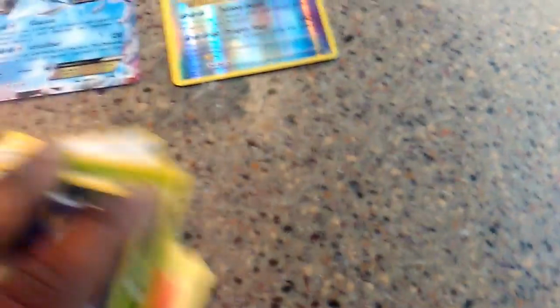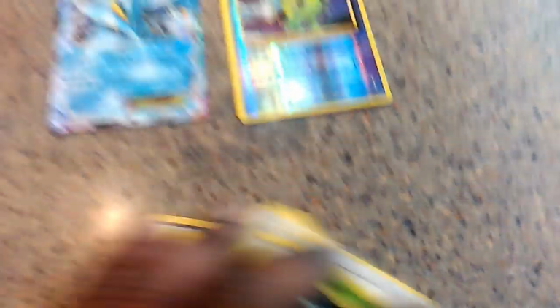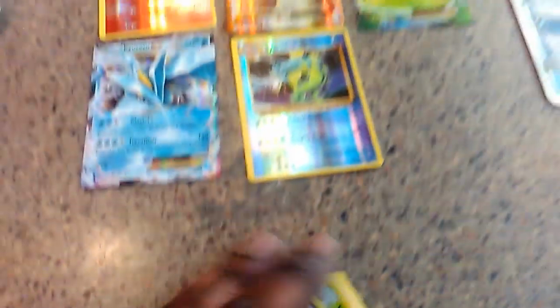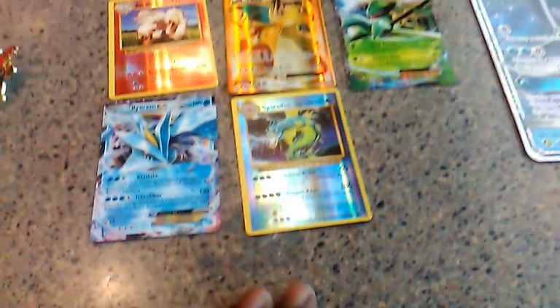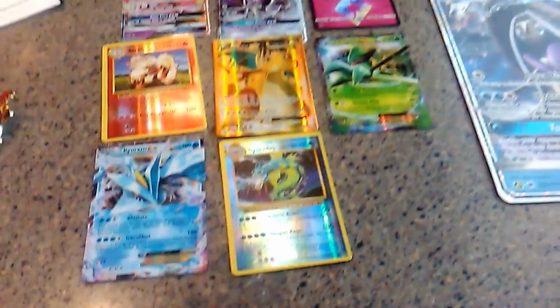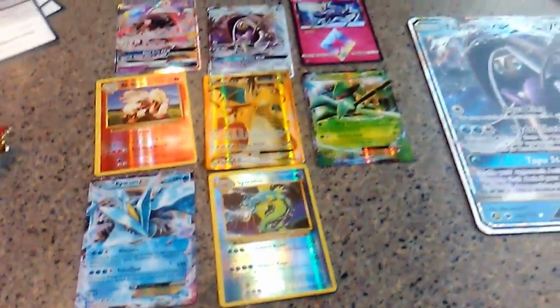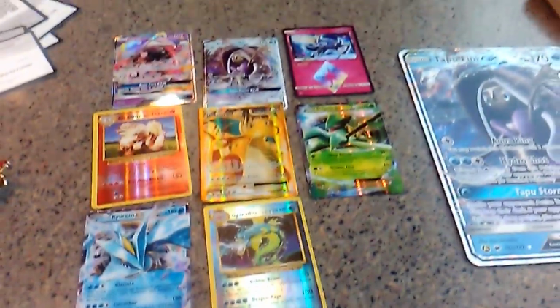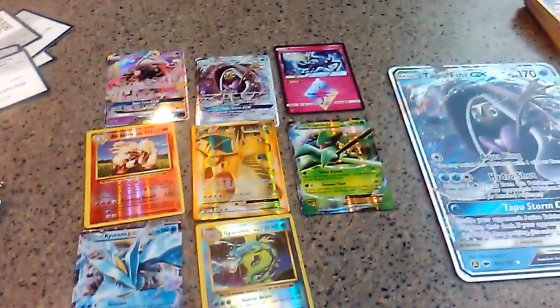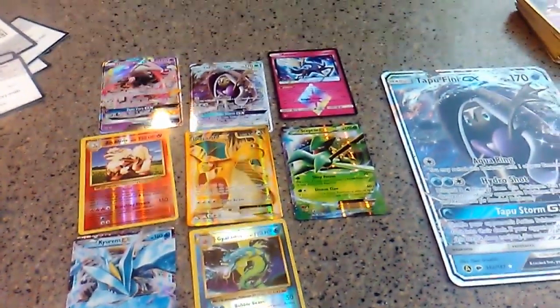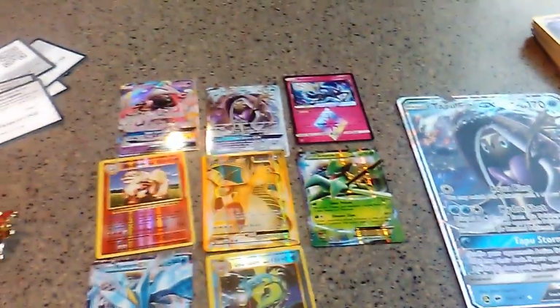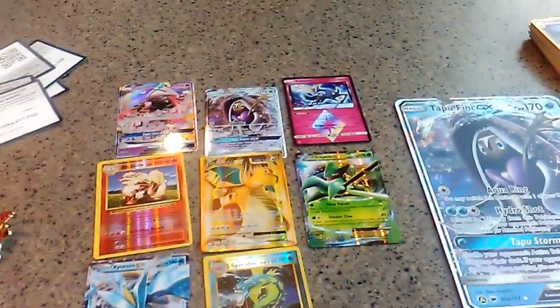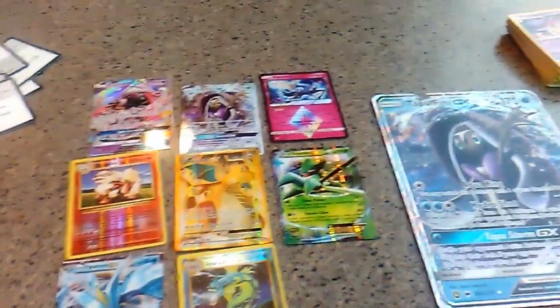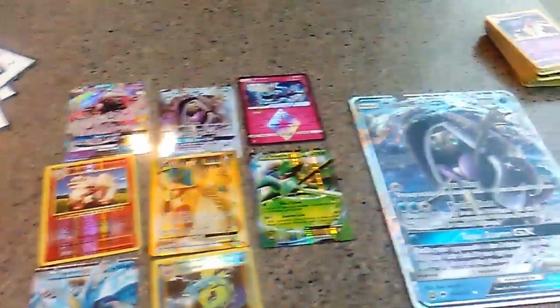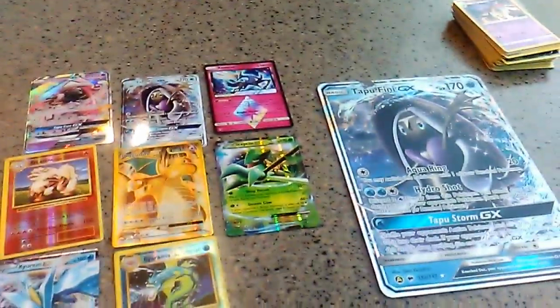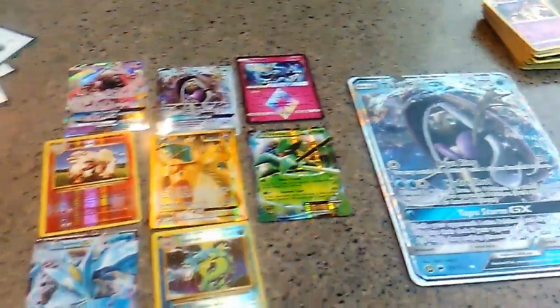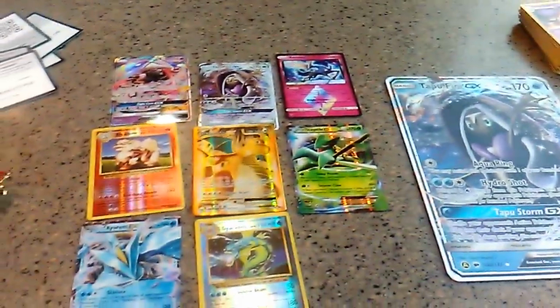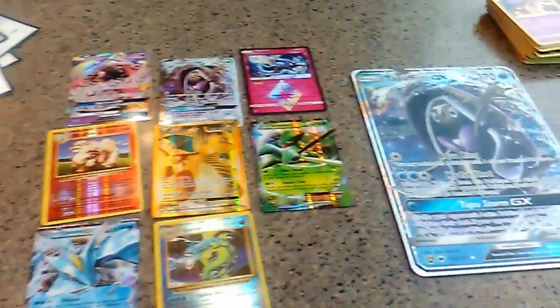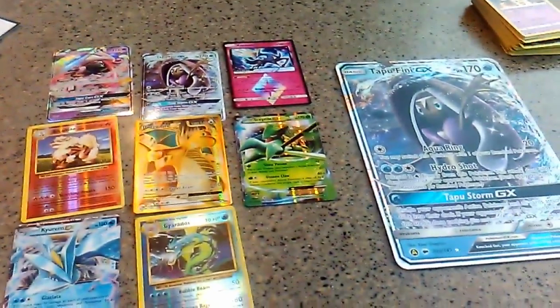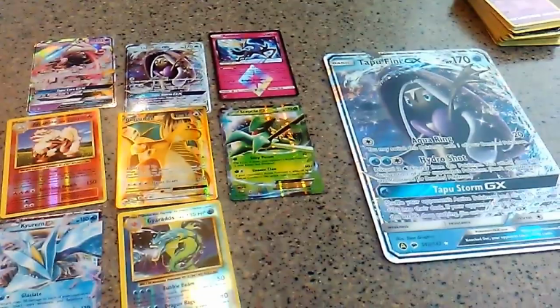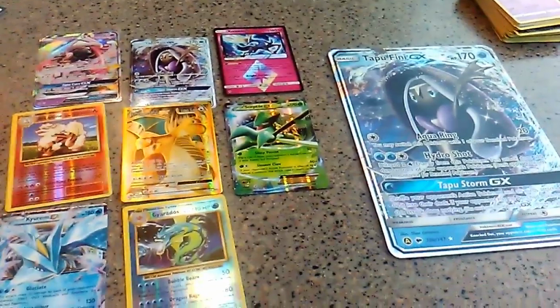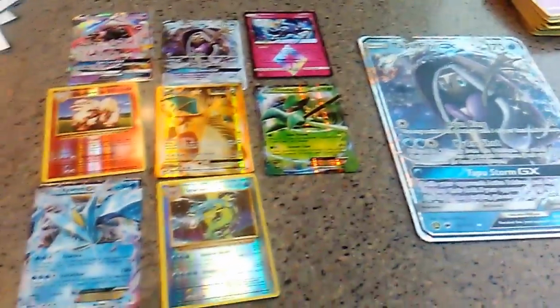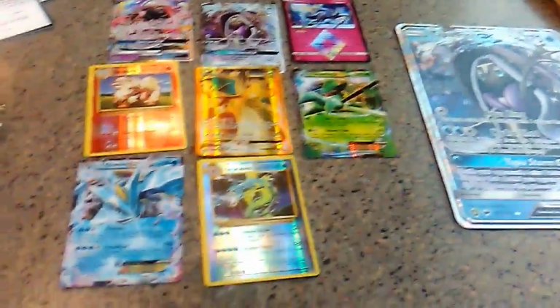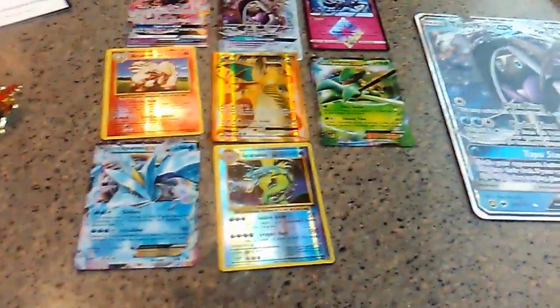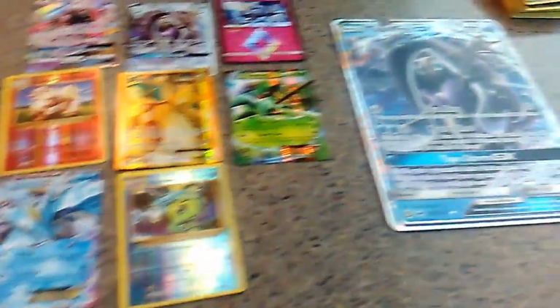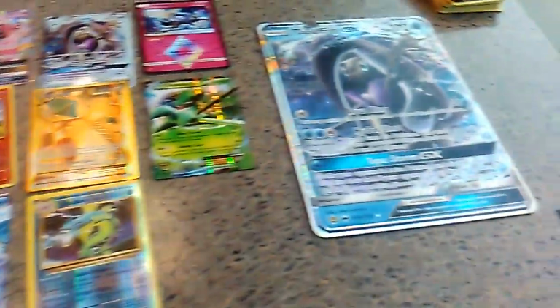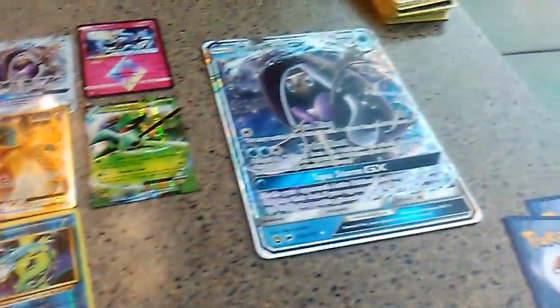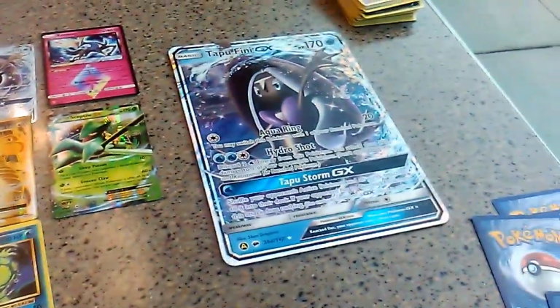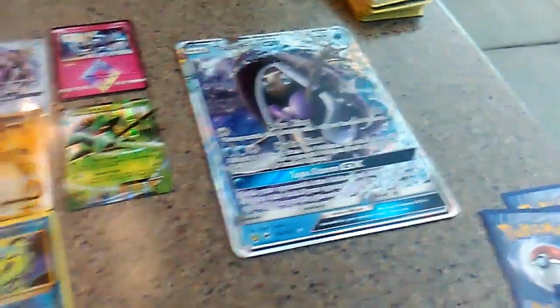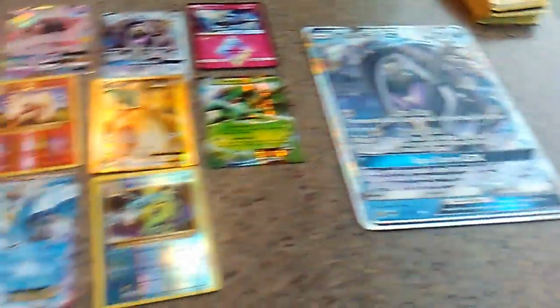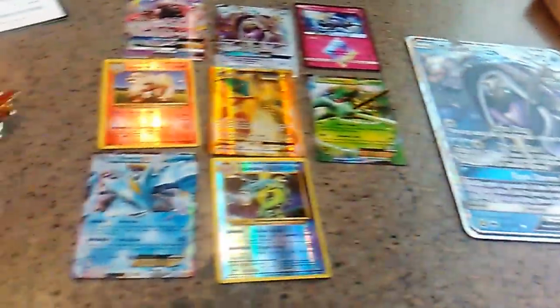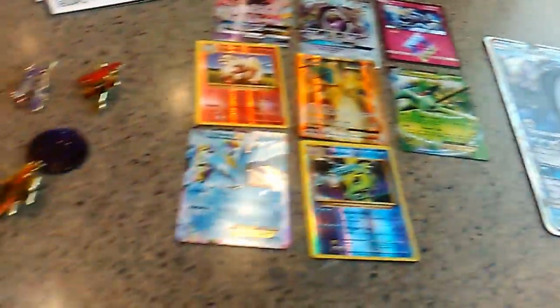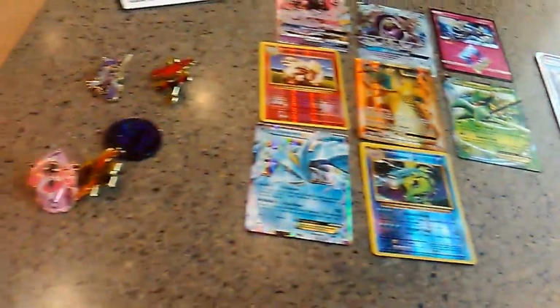So these cards all up here are a summary of our results — the fruits of our labor. The highest highlight being the Dragonite EX. And there's the Jumbo and everything that came with the pack.